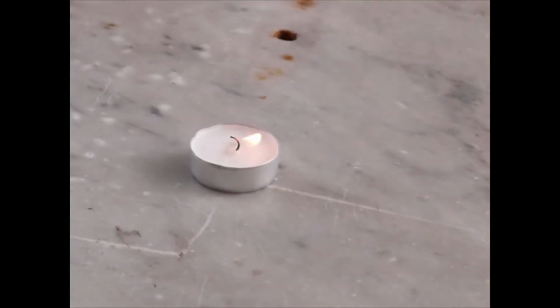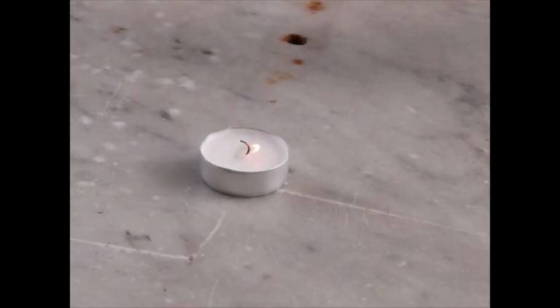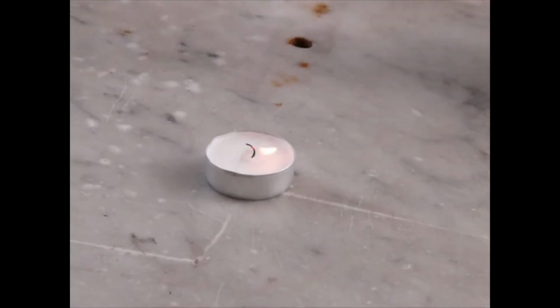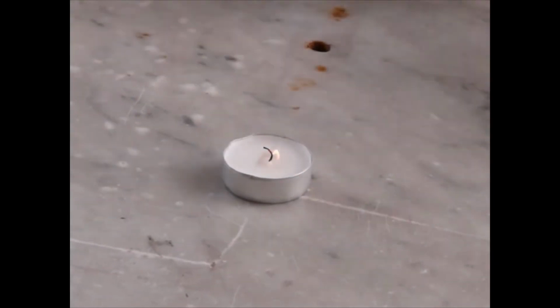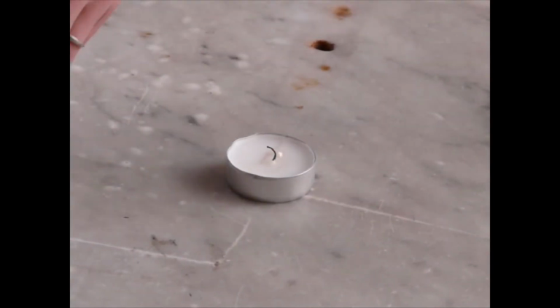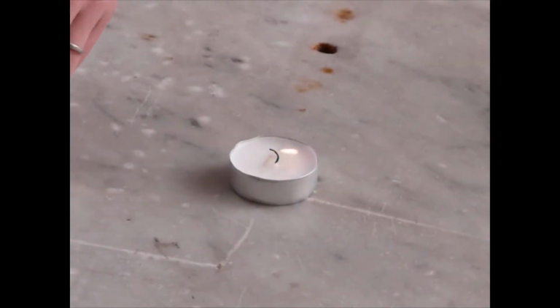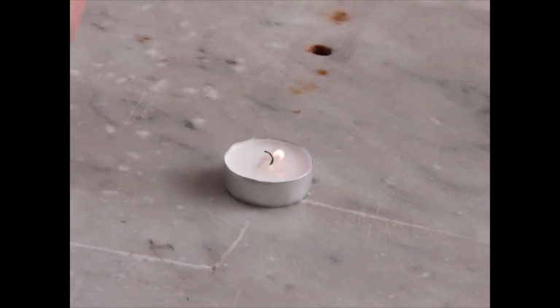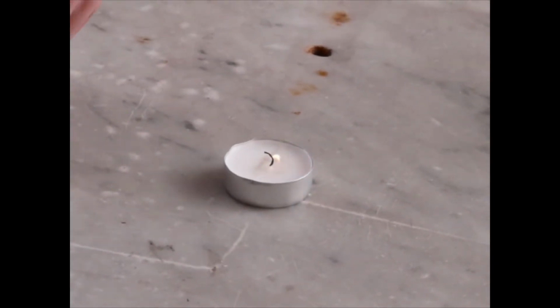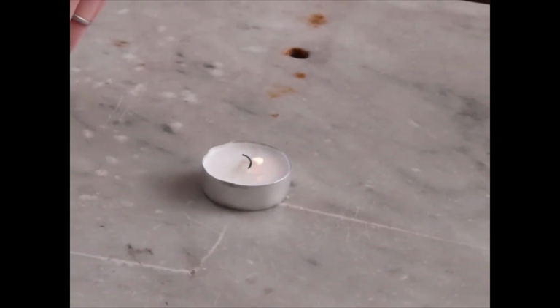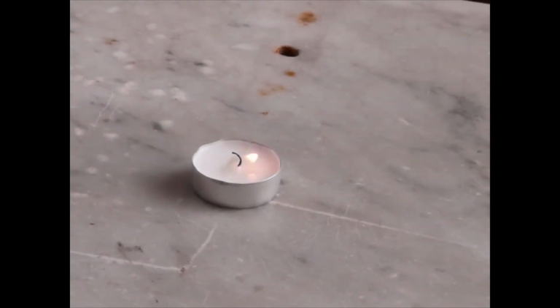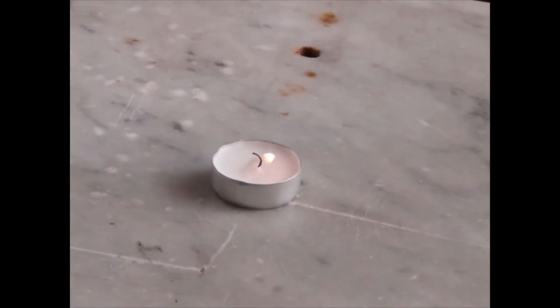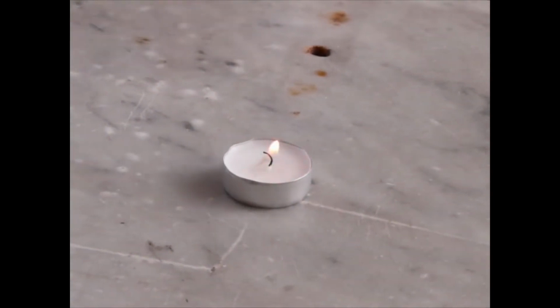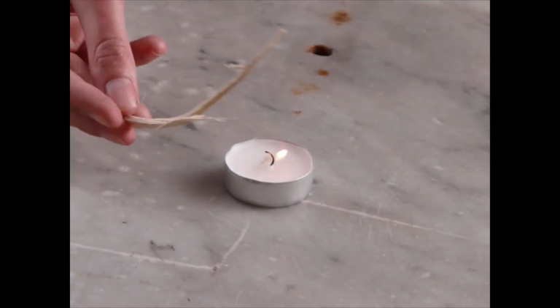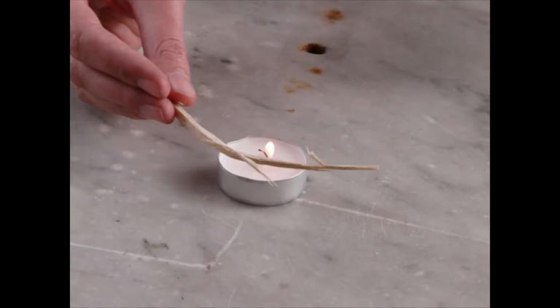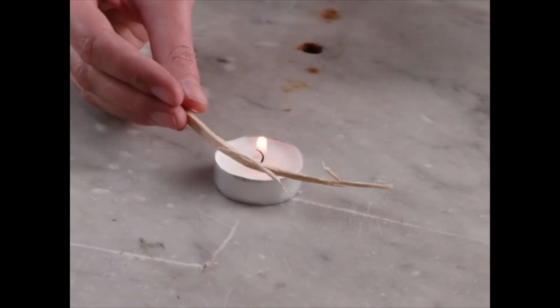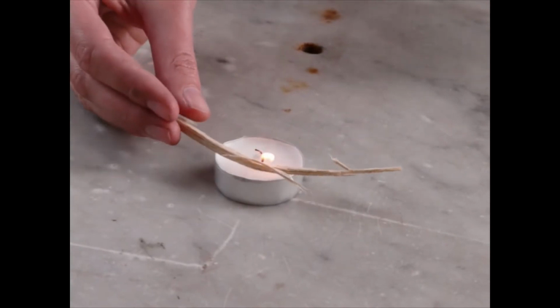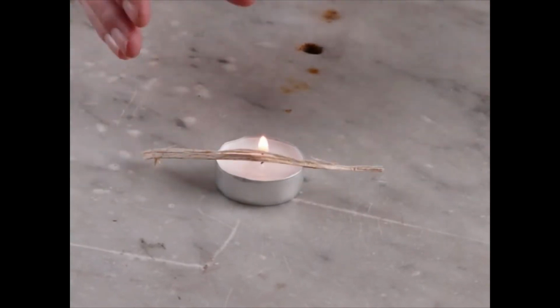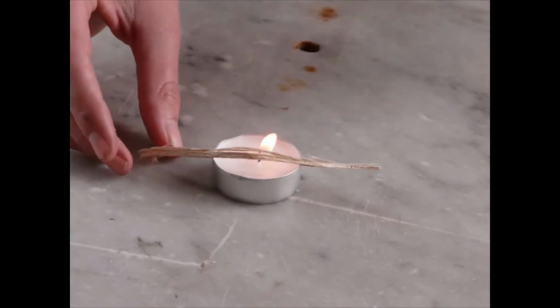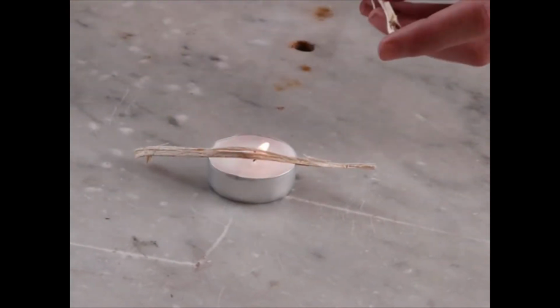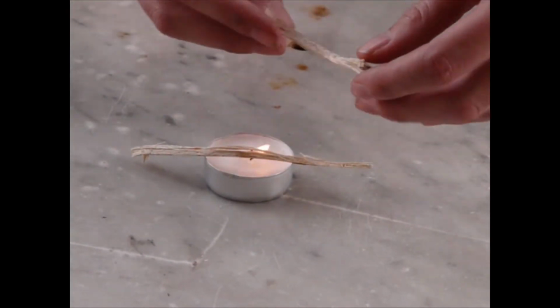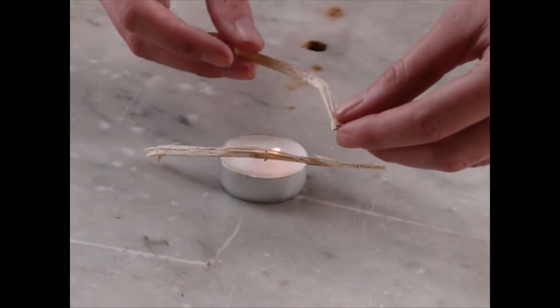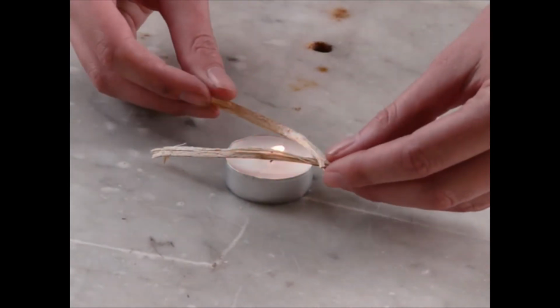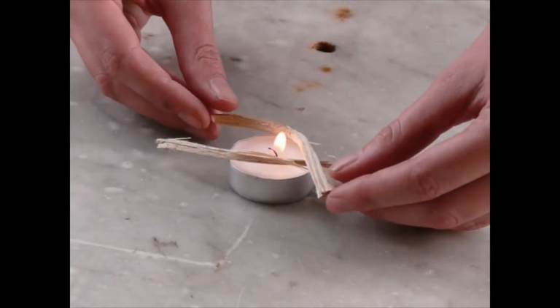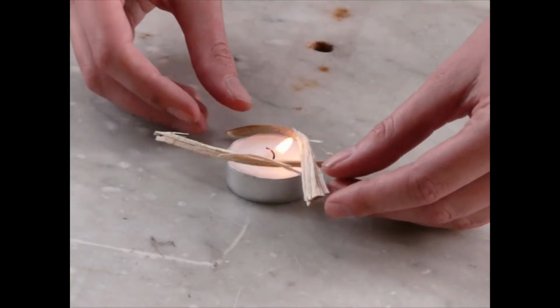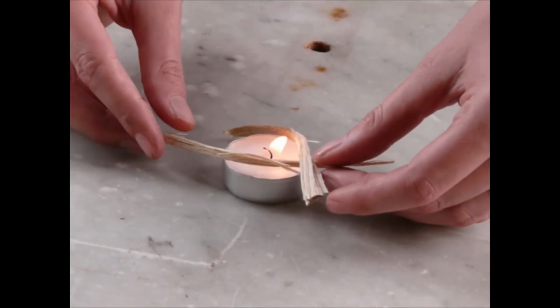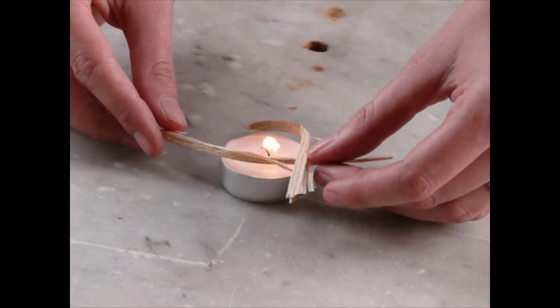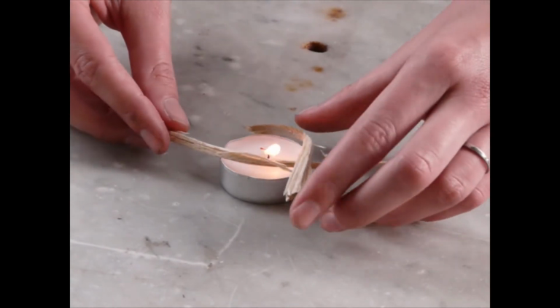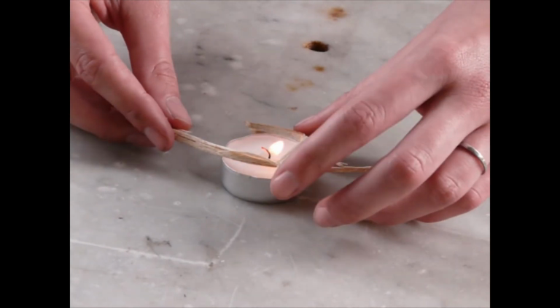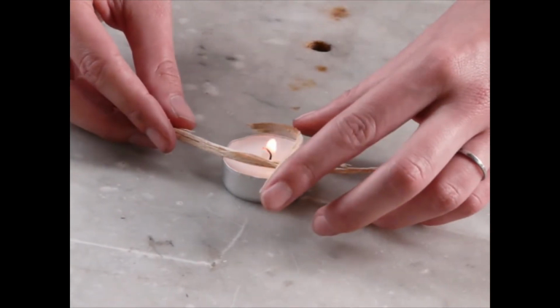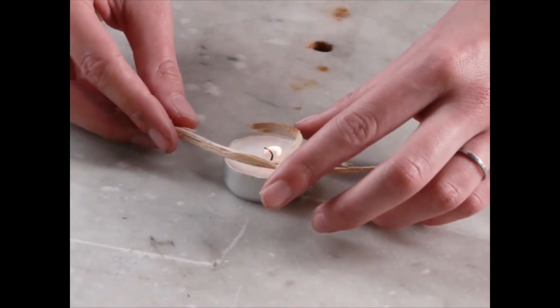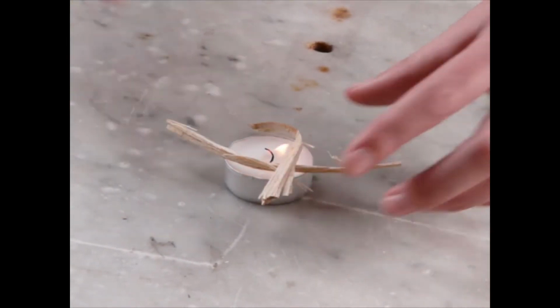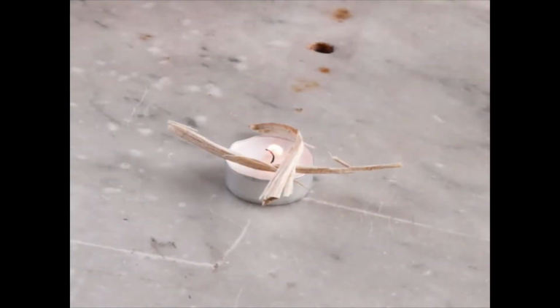Once our candle is lit, we want to take our small kindling pieces and place these around the tea lights. They don't need to directly be on the flame initially — we just want to start to build up a basis that will light.